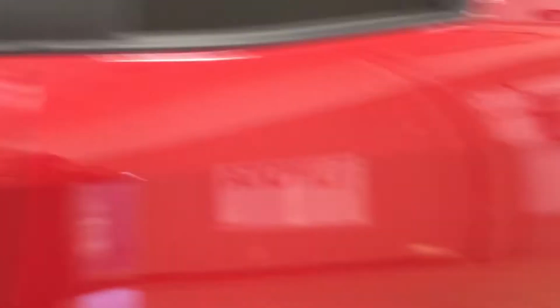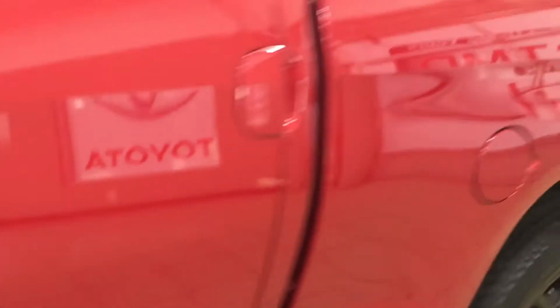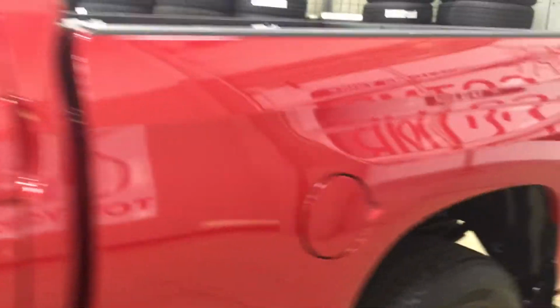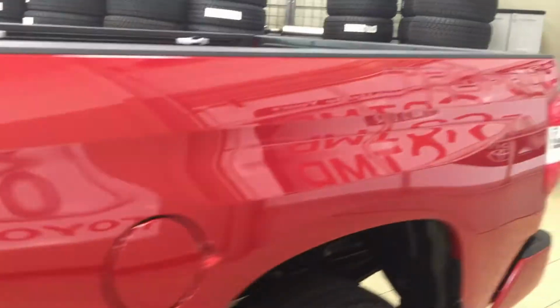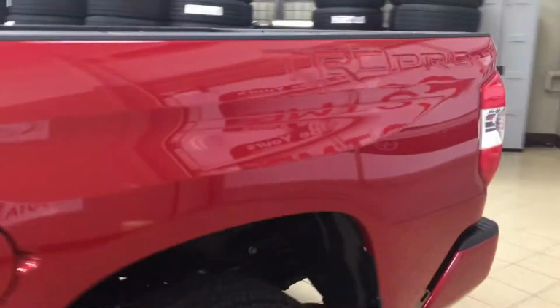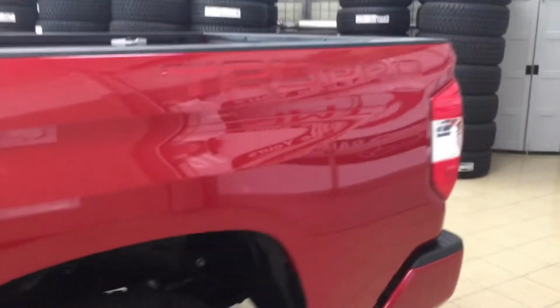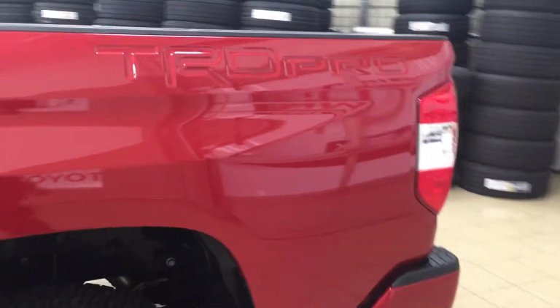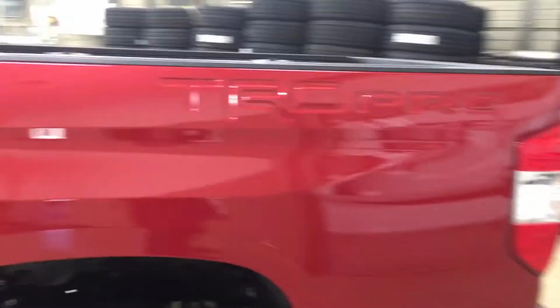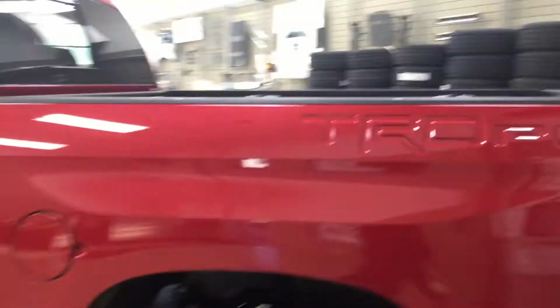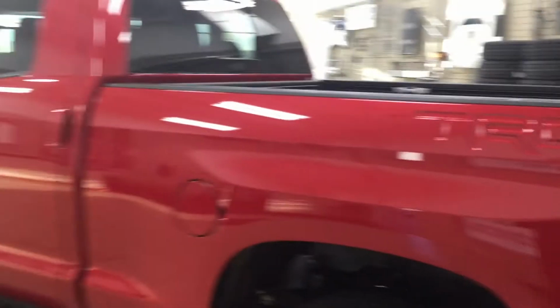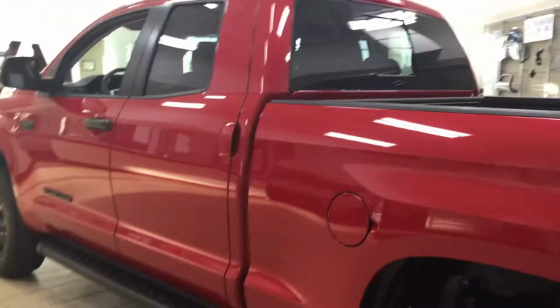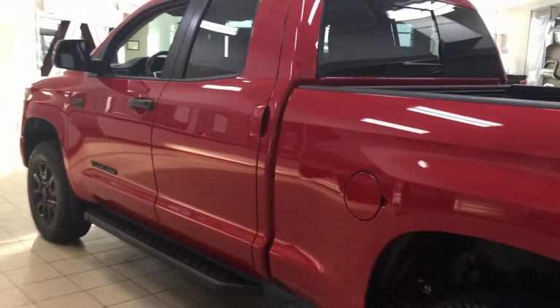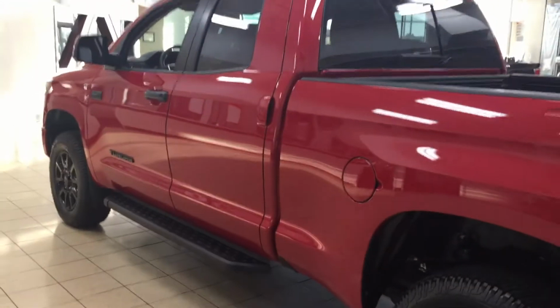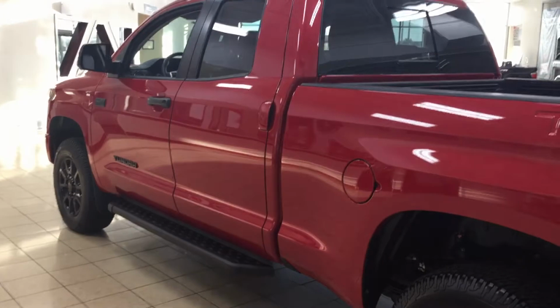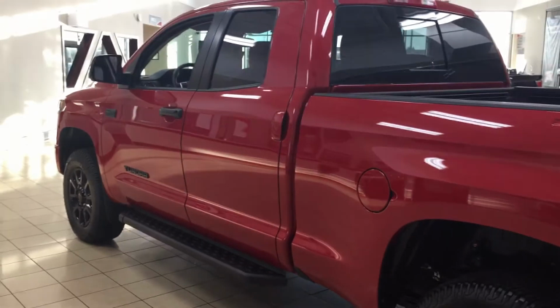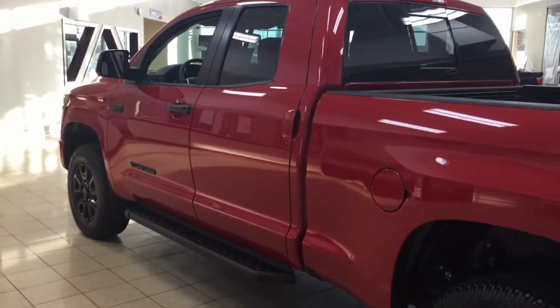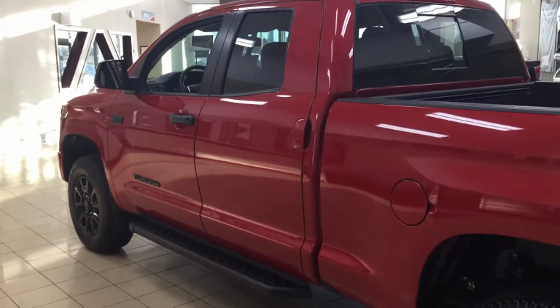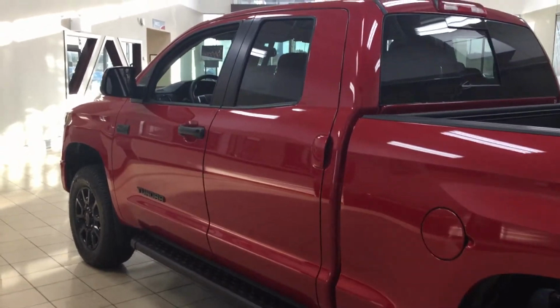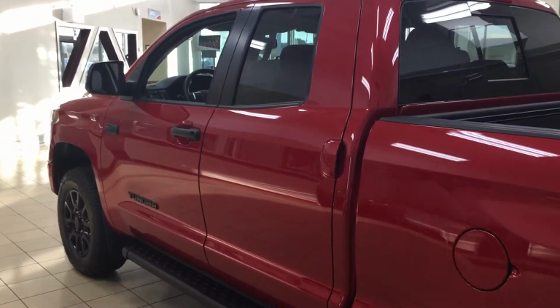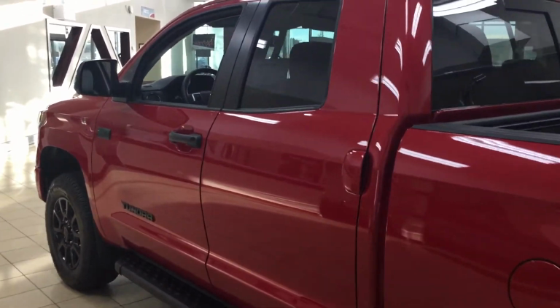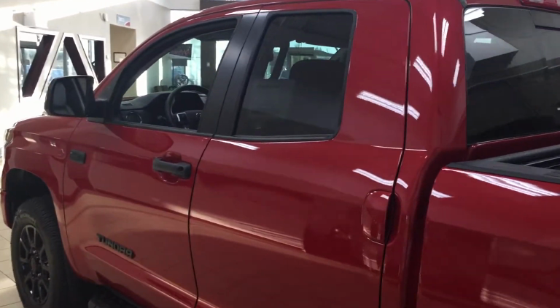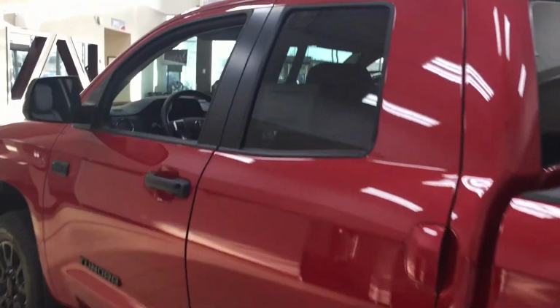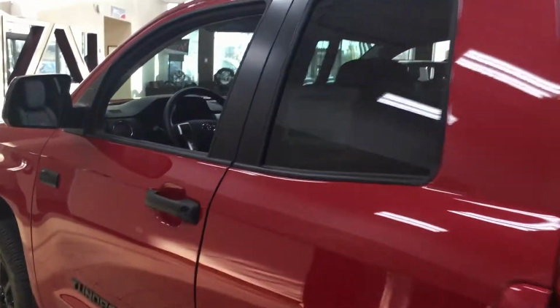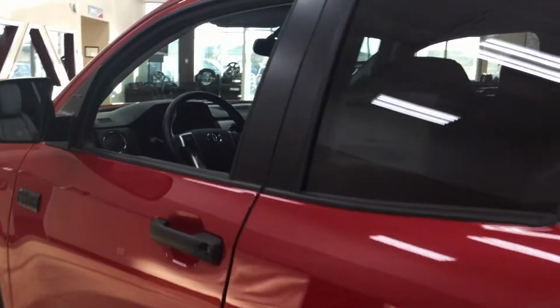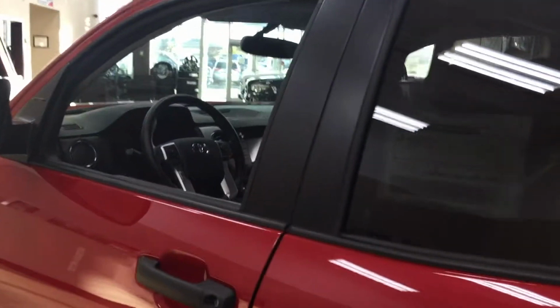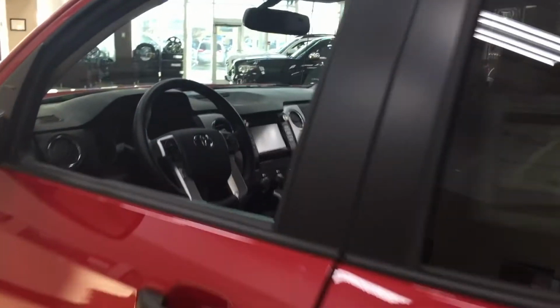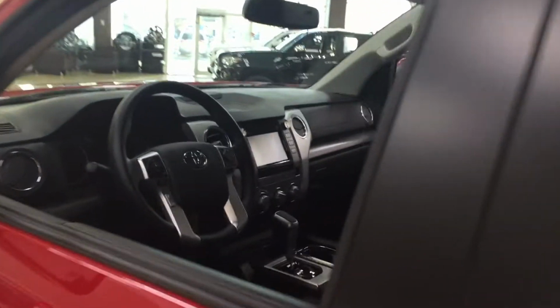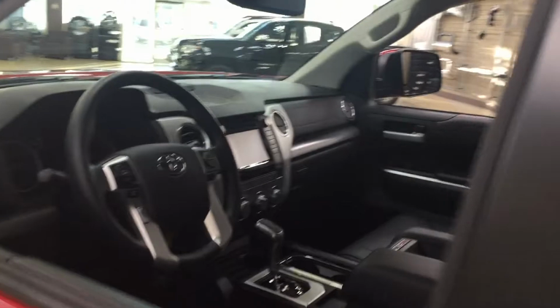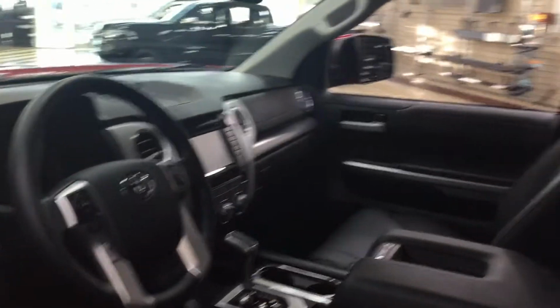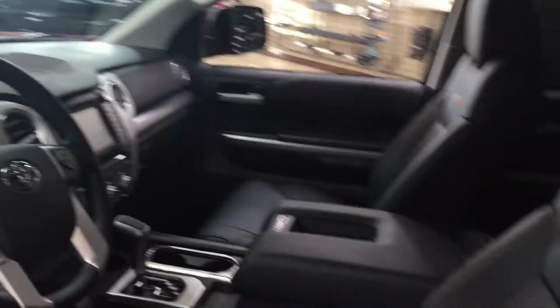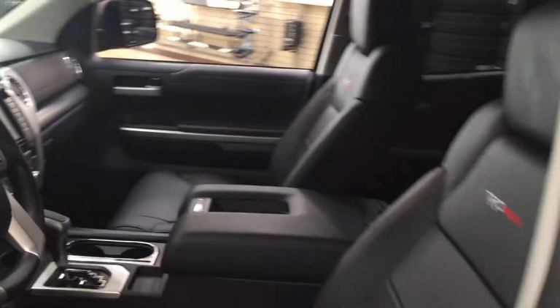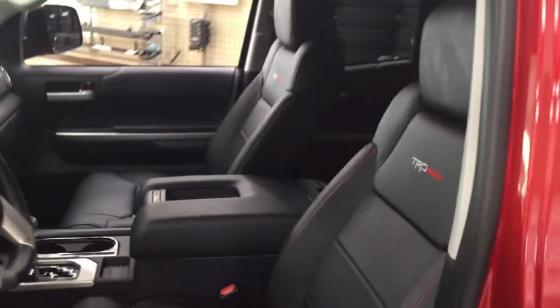The color we're going to be taking a look at today is Barcelona Red. To start off with, we're going to be taking a look at your front dash as well as your front seats, just so you have a much better idea of how much space there is.